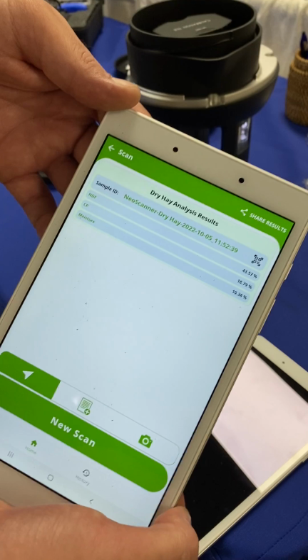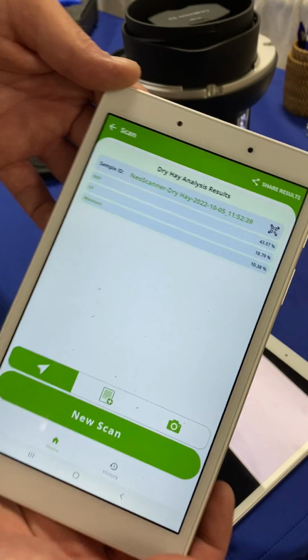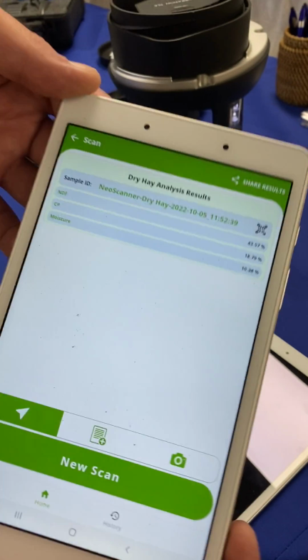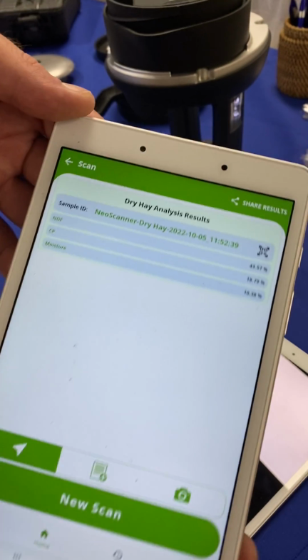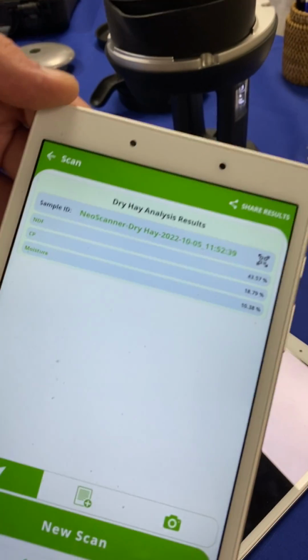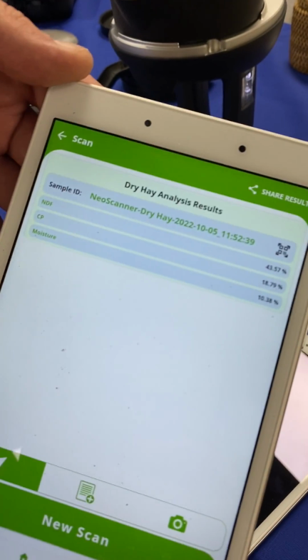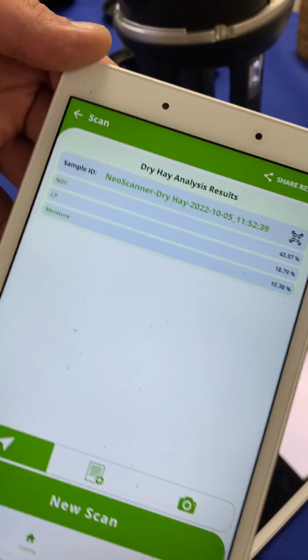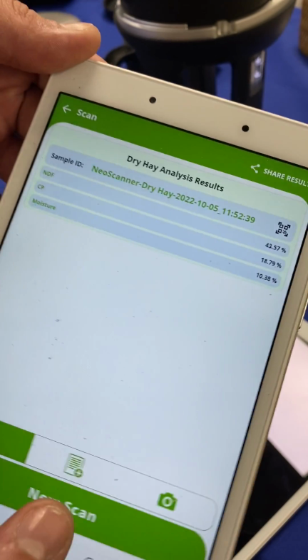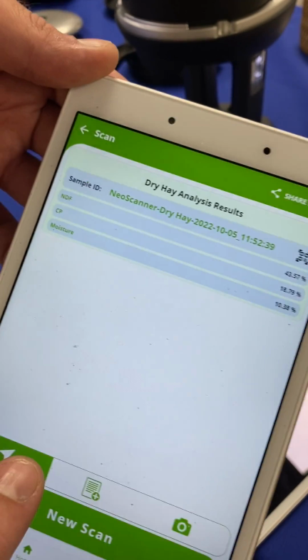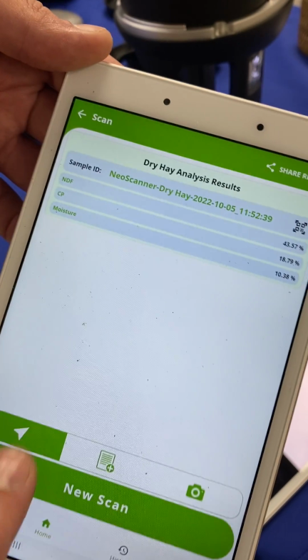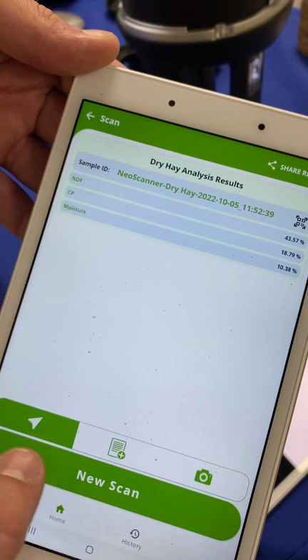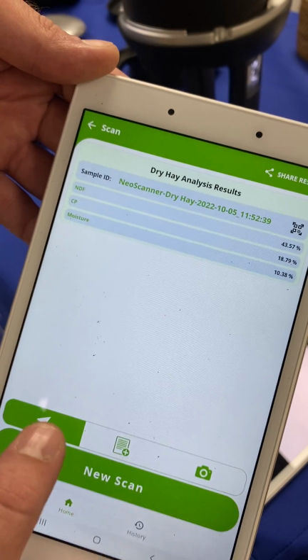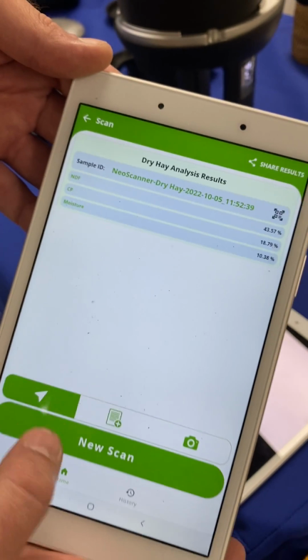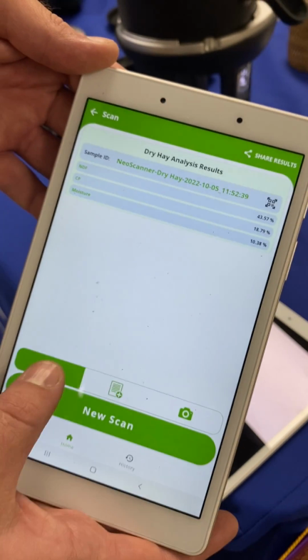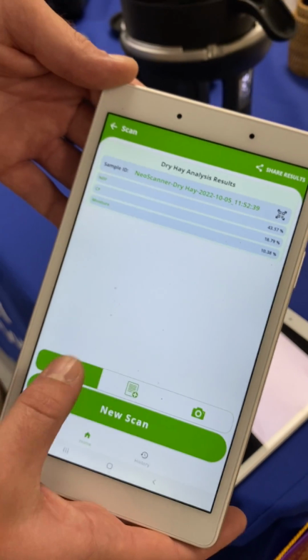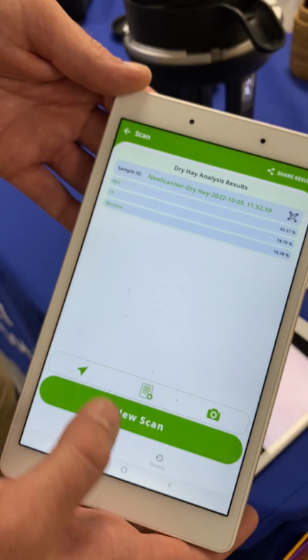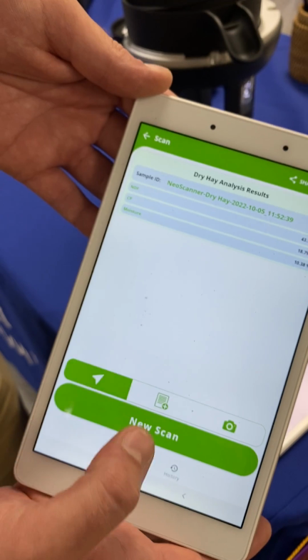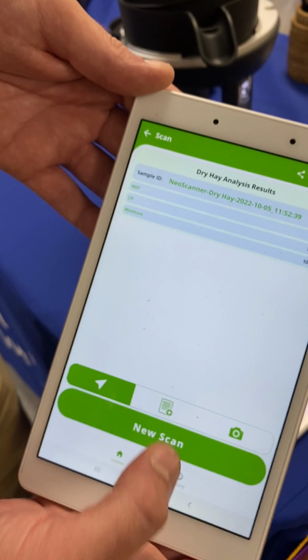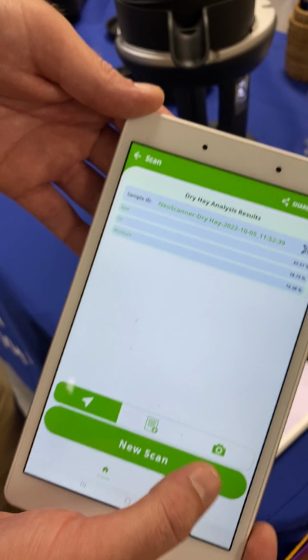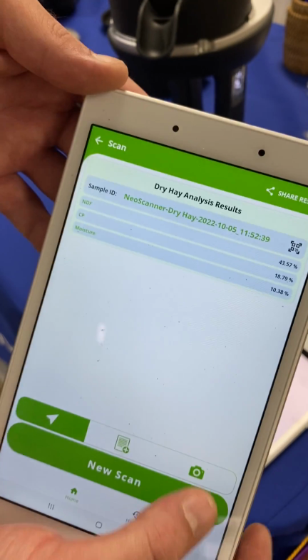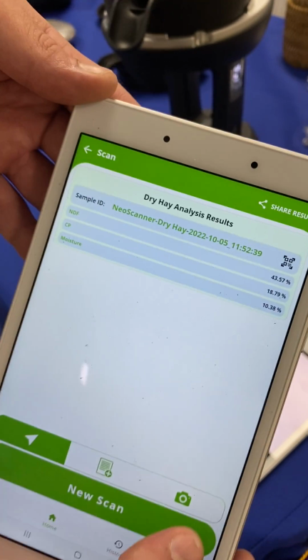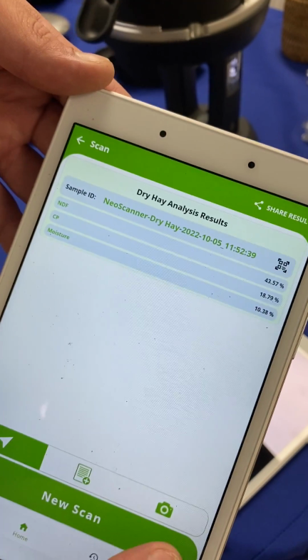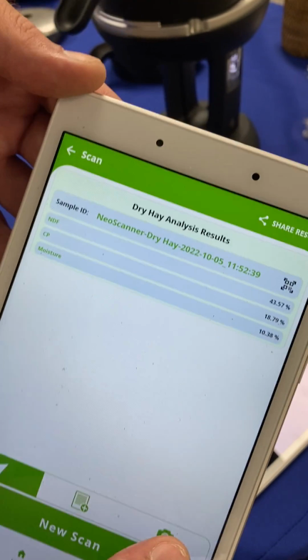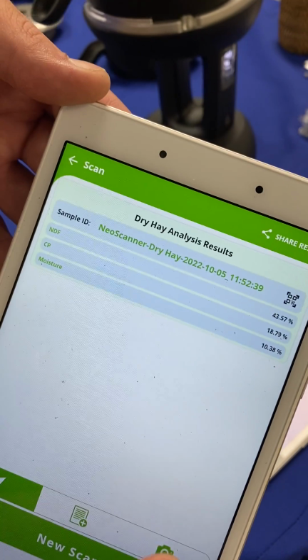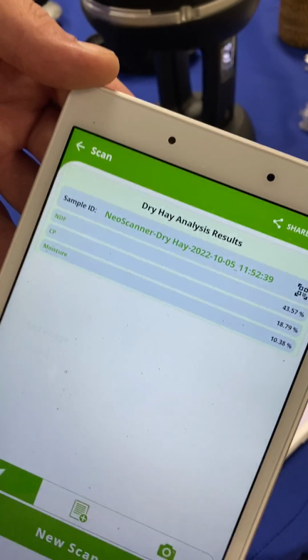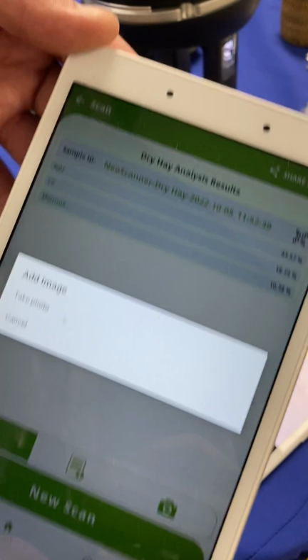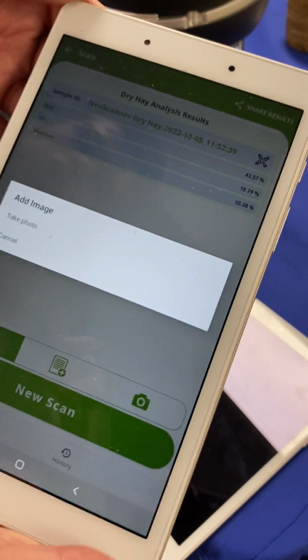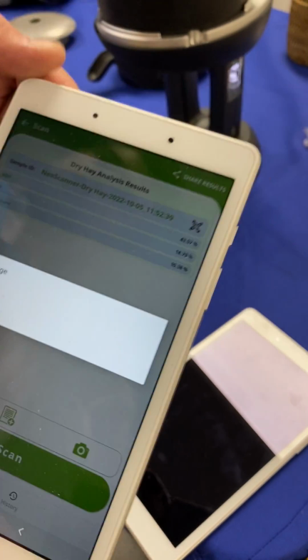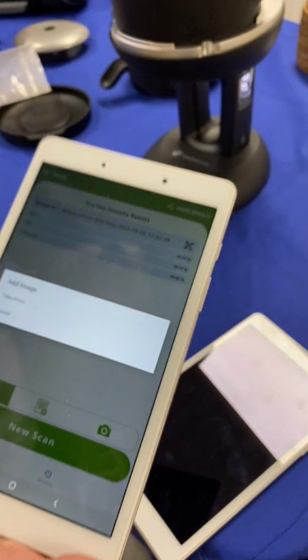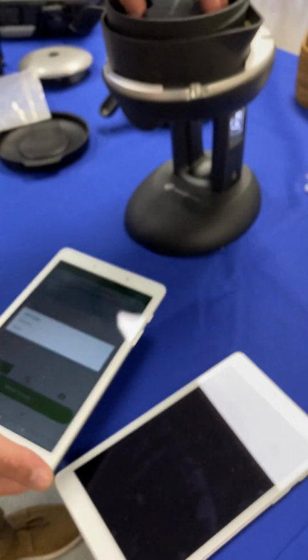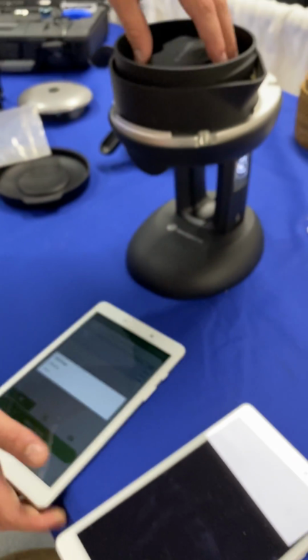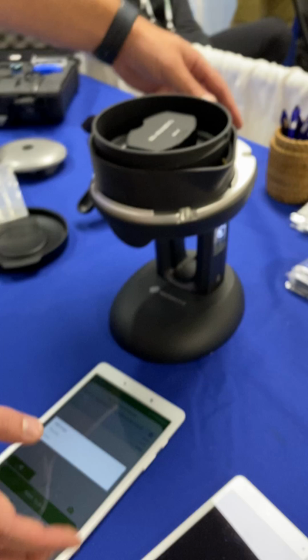There it gives you your results, and here we can see that our geotag location is enabled so that will pinpoint where we are taking the scan from. You can also take pictures of your sample.